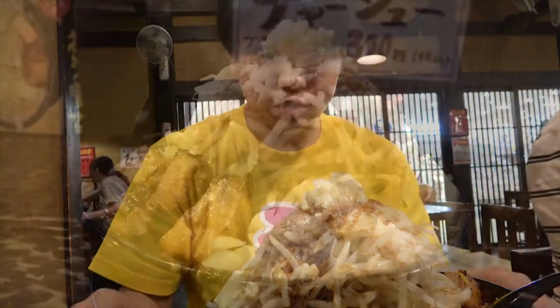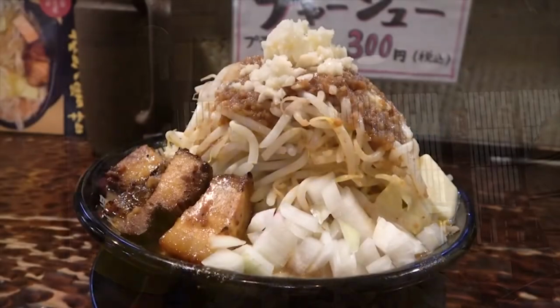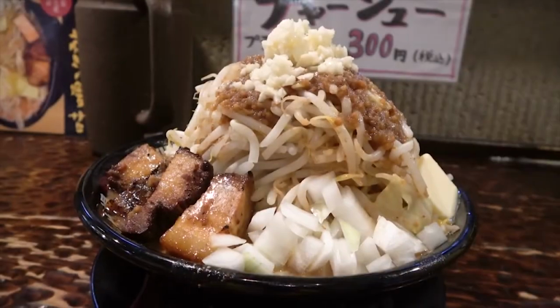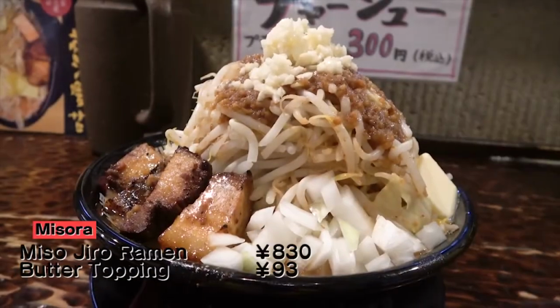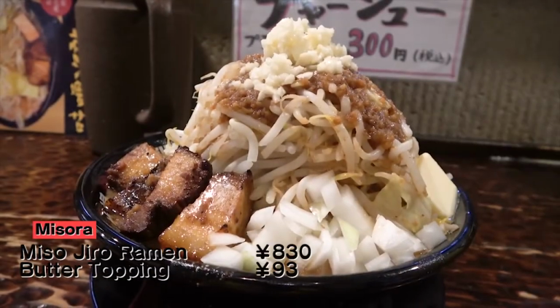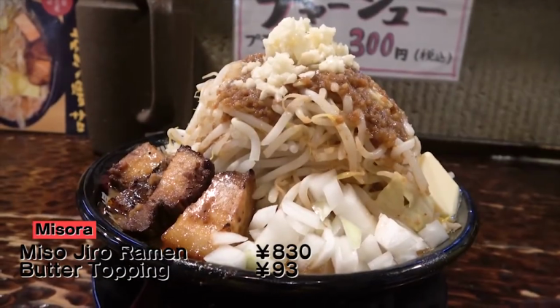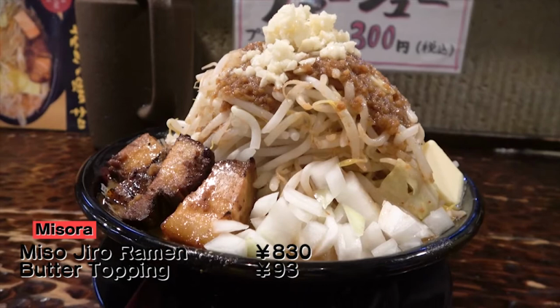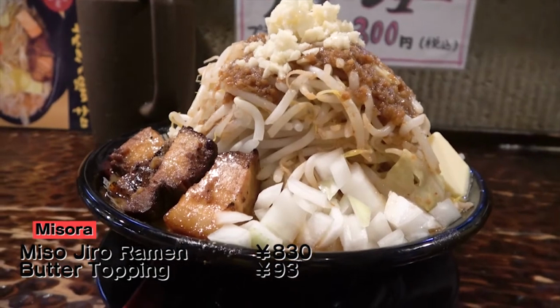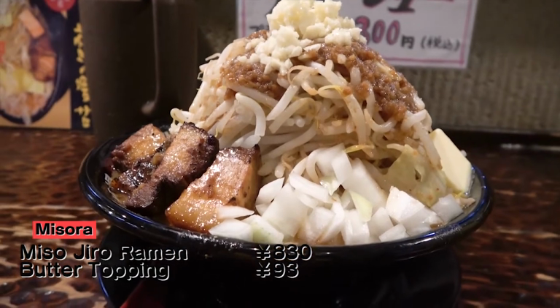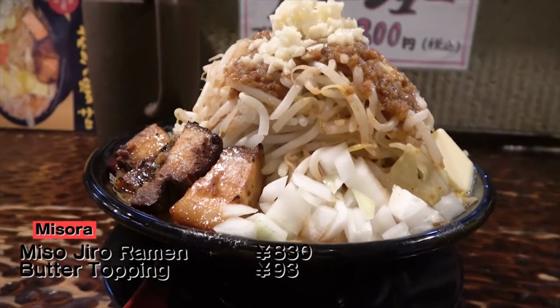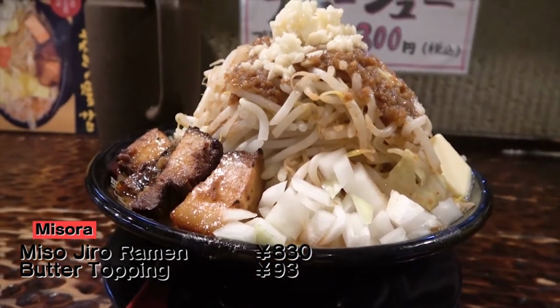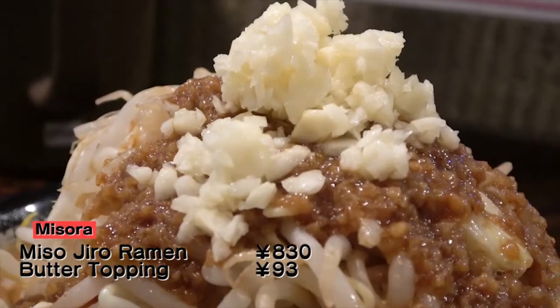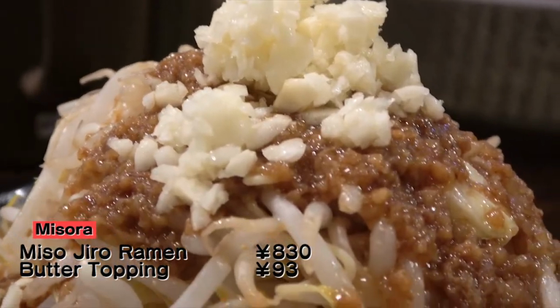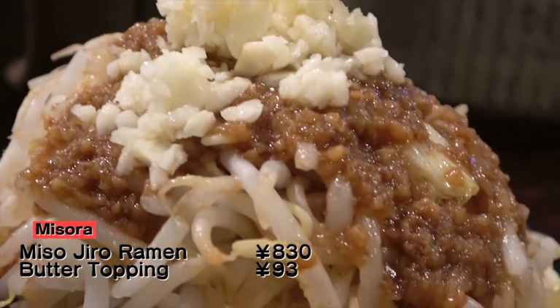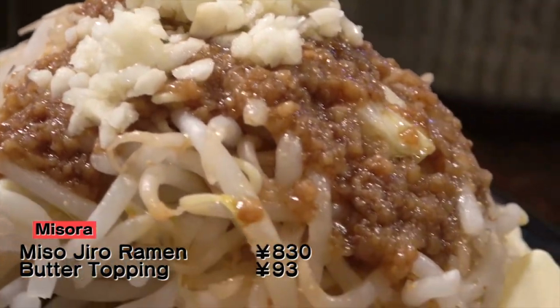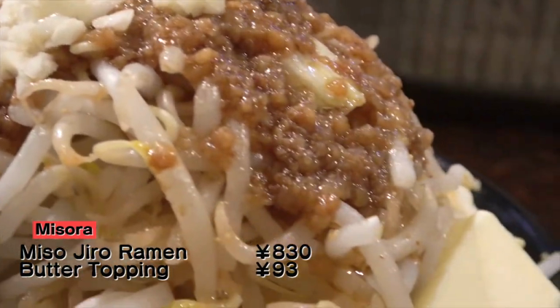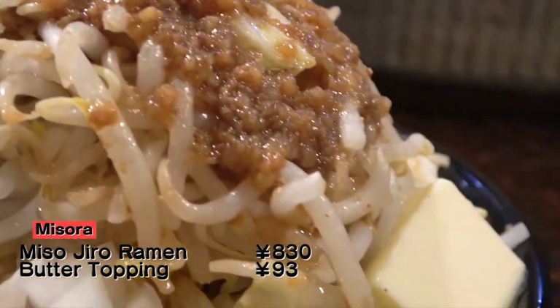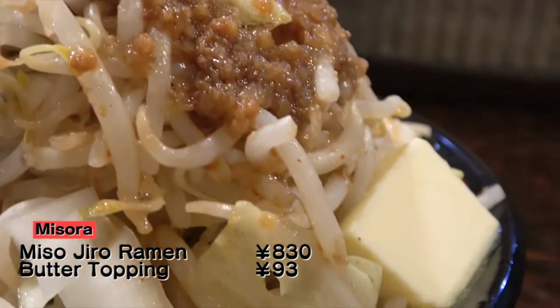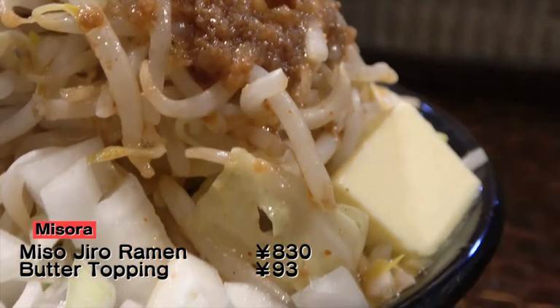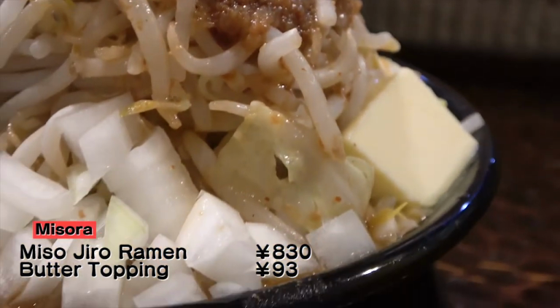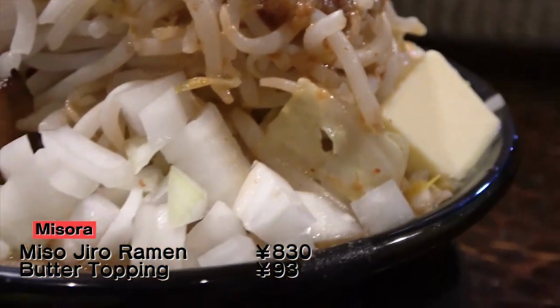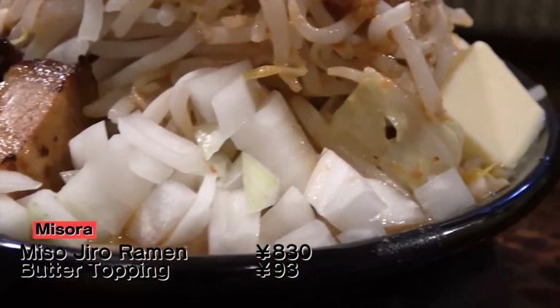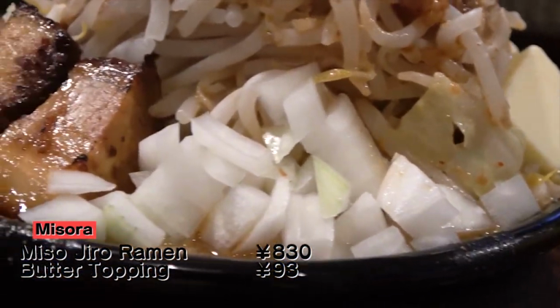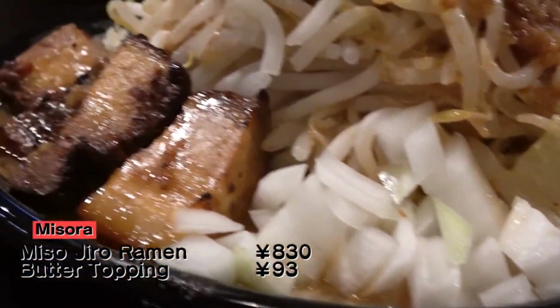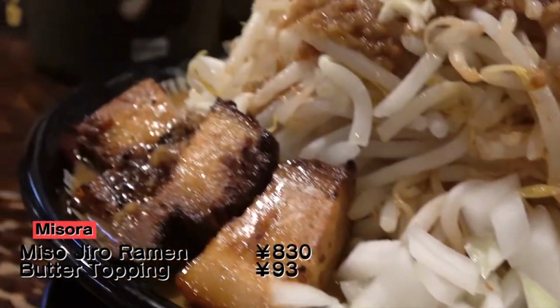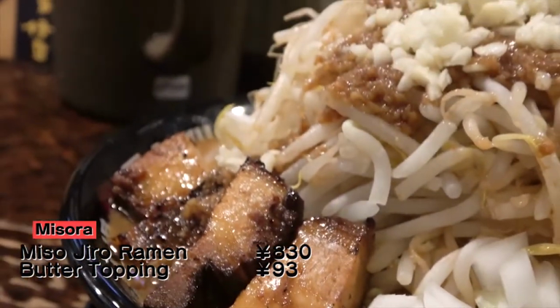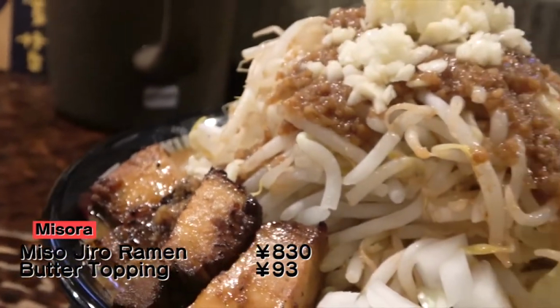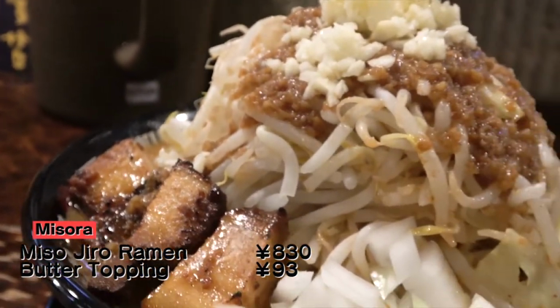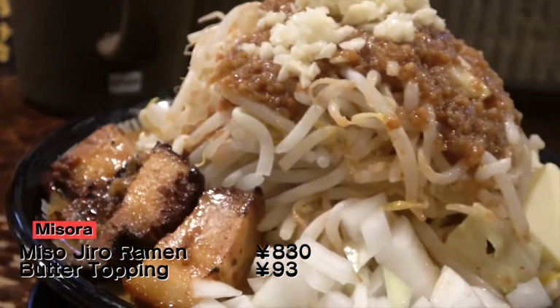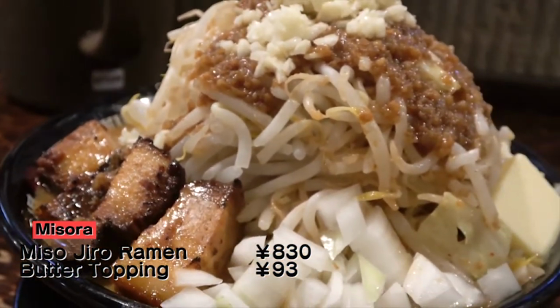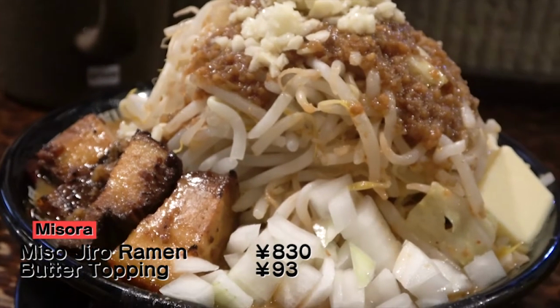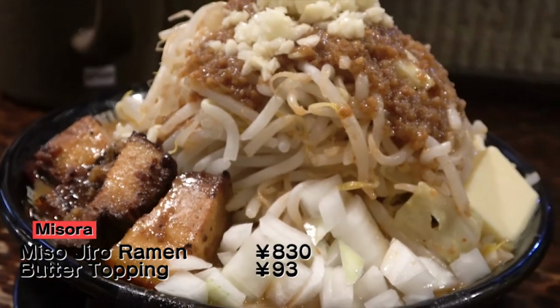And here it is — Misora's miso-jiro ramen with a butter topping! Atop the nice mountain of vegetables lay the garlic and the flavorful looking back fat! The roasted chashu and the roughly cut onions look promising as well!